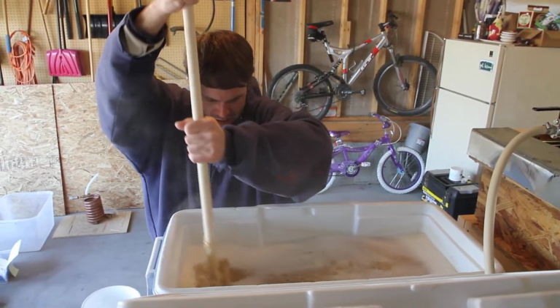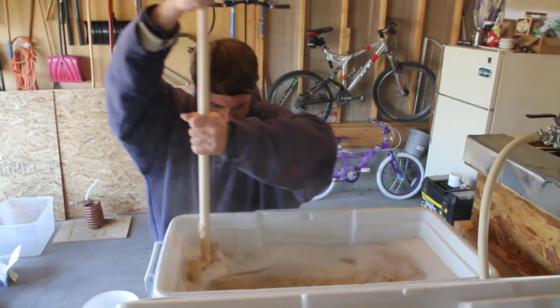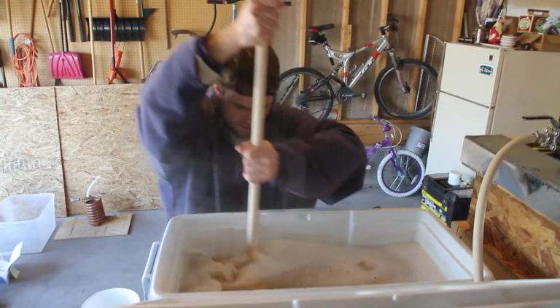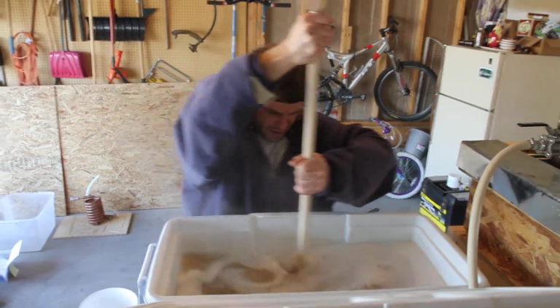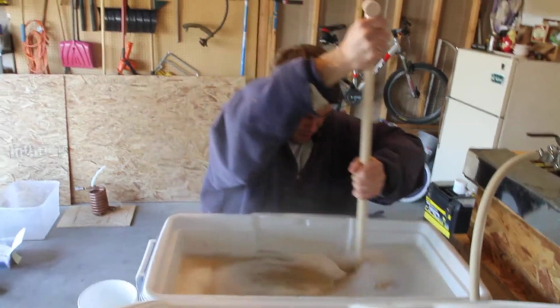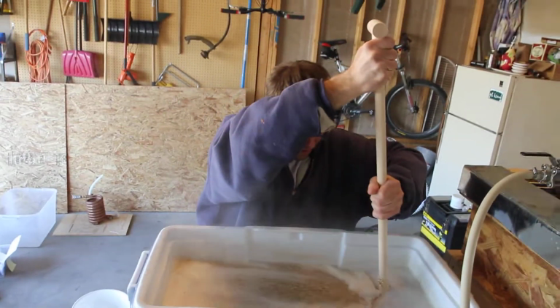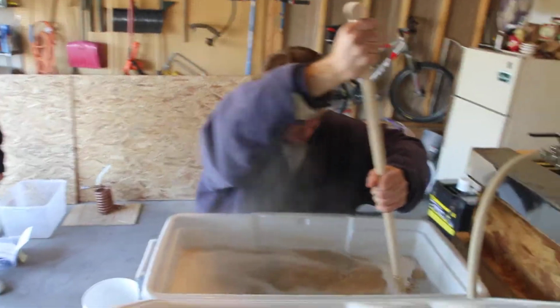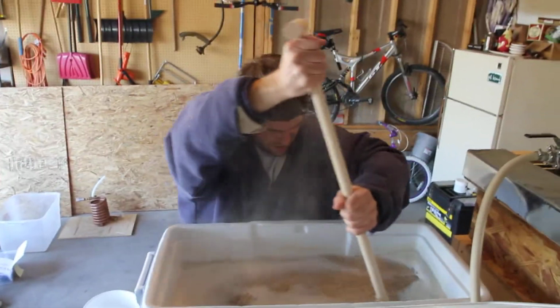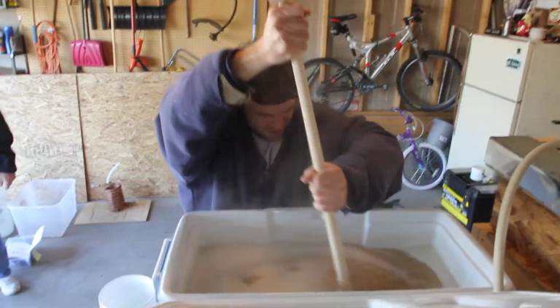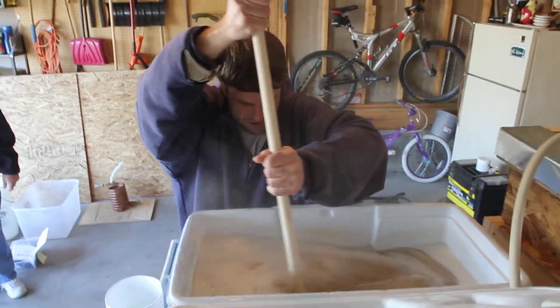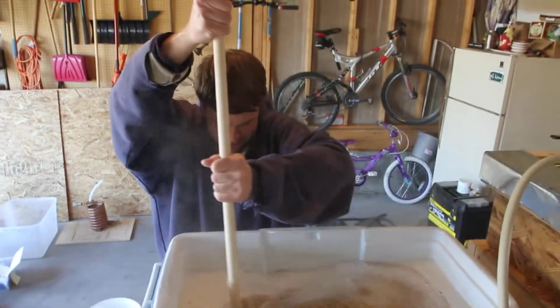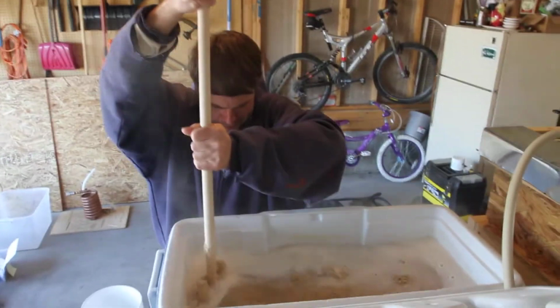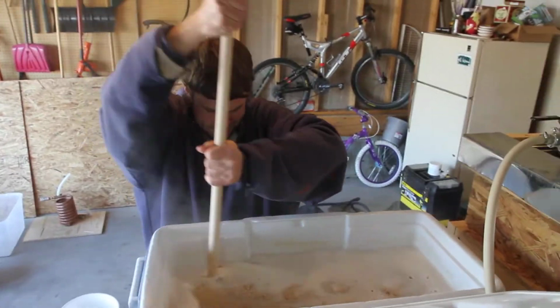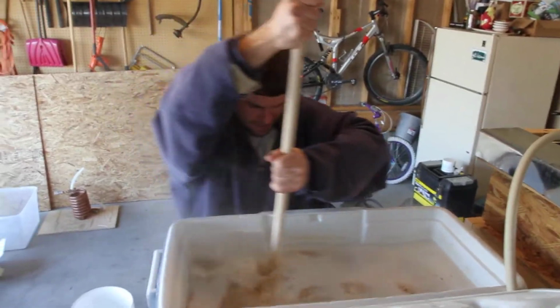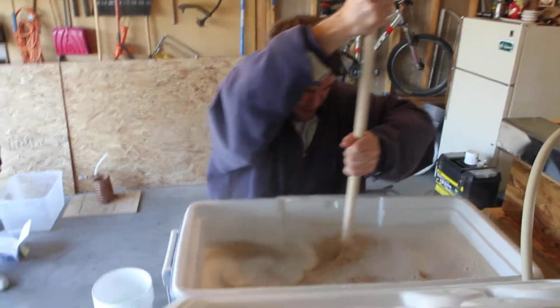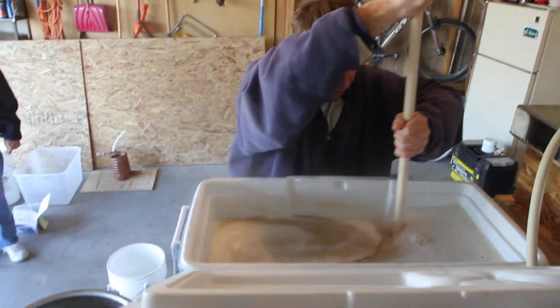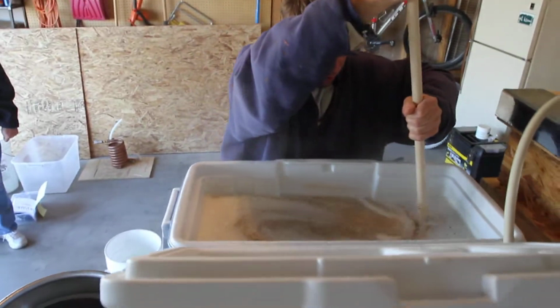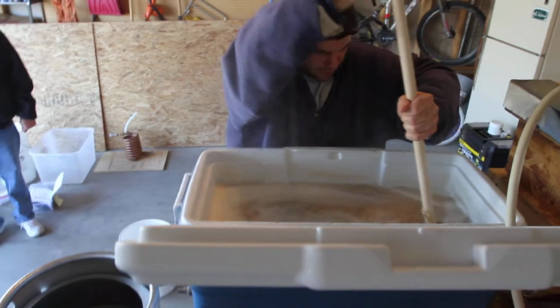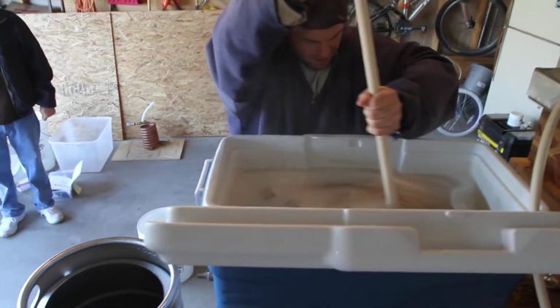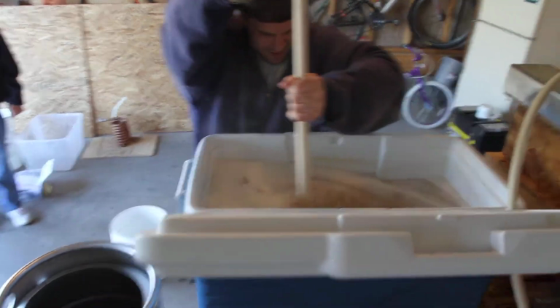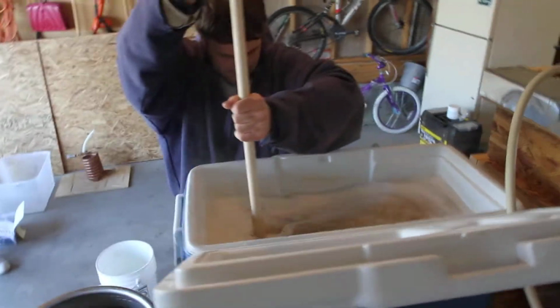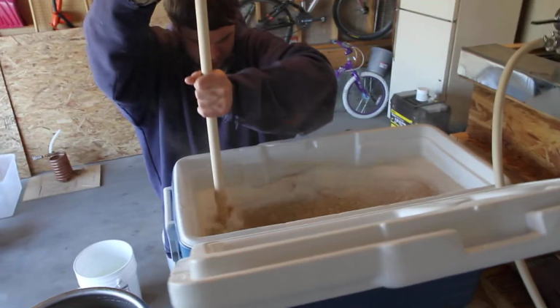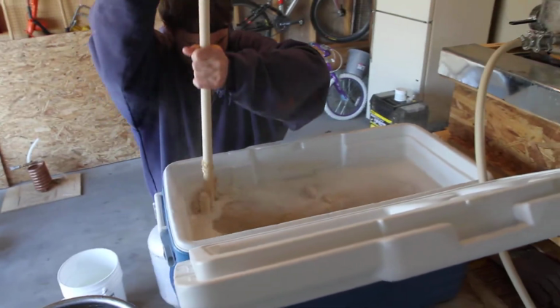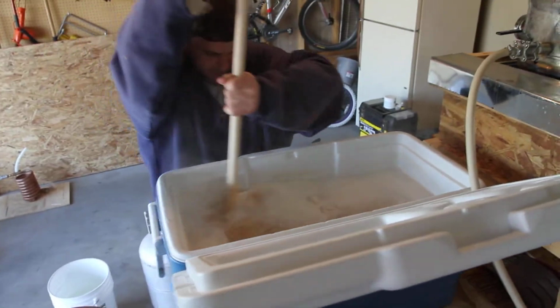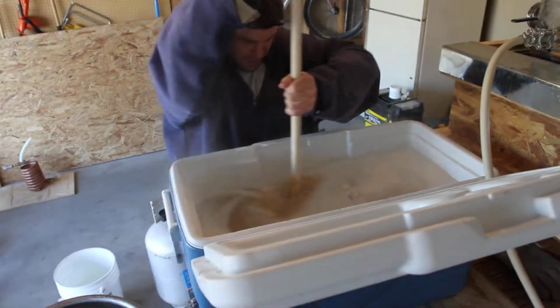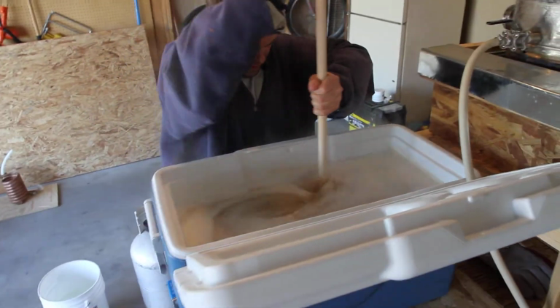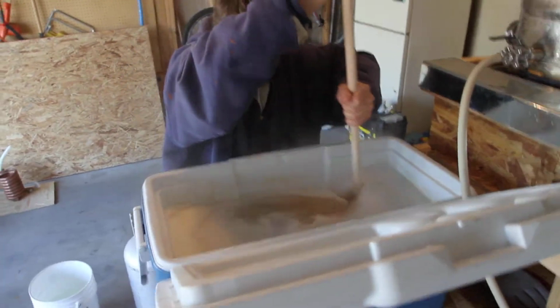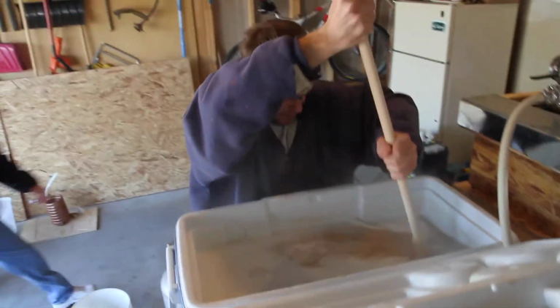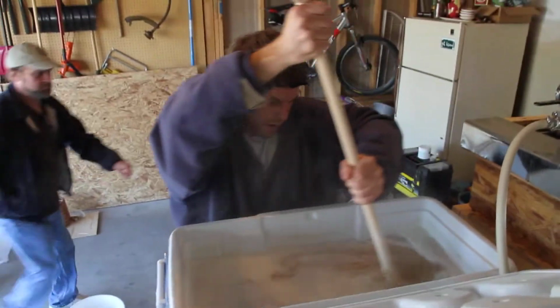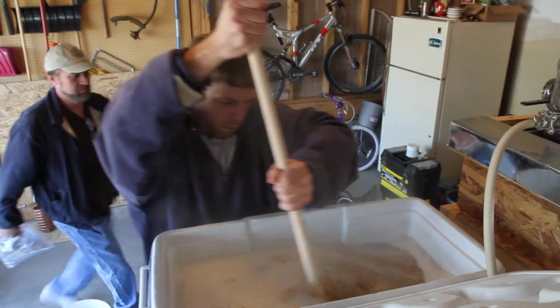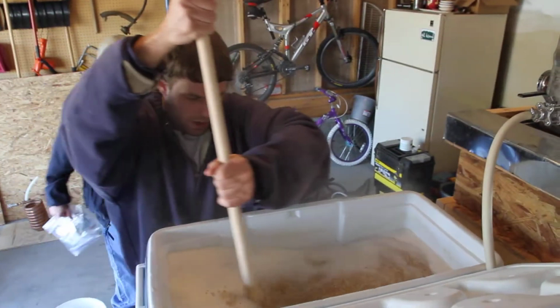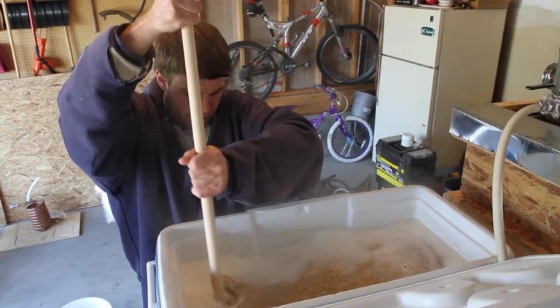Smells good. It does look good. Got your thermometer on you? You had it — I think it's behind you. It's on that brew kettle, I think.